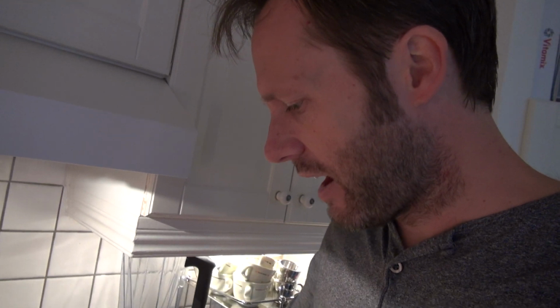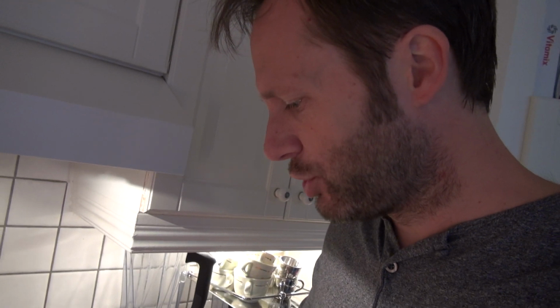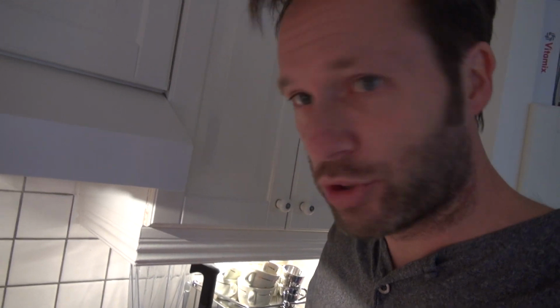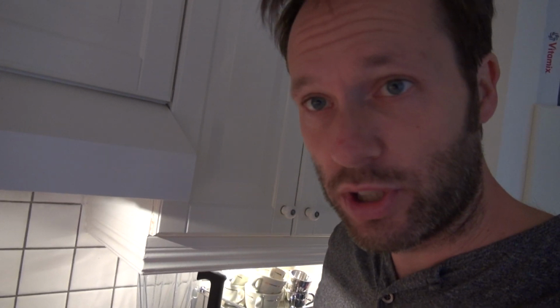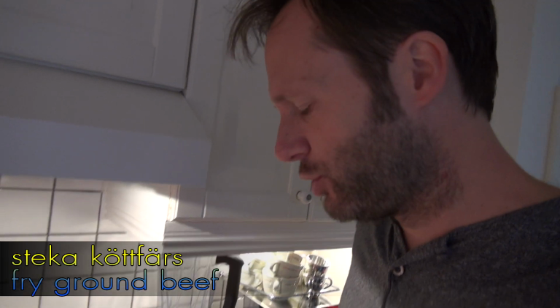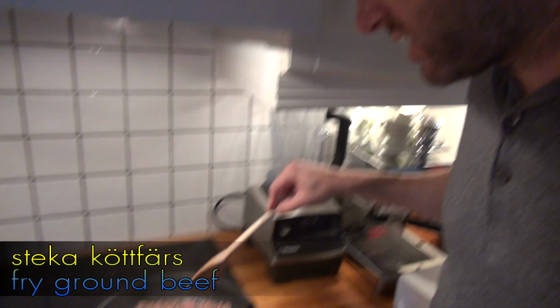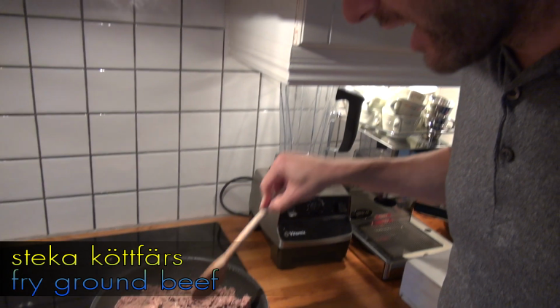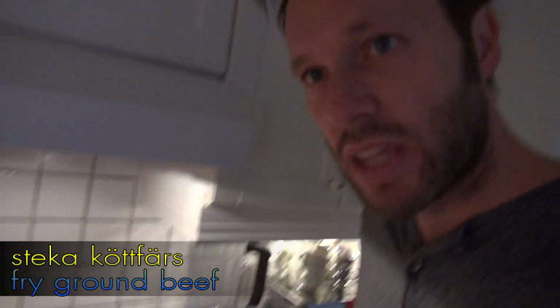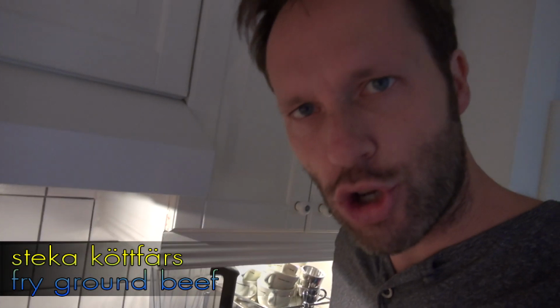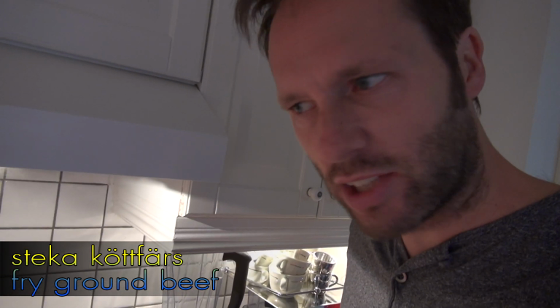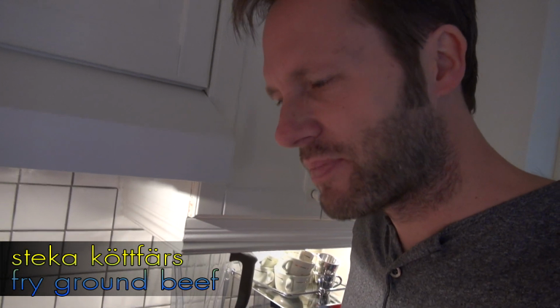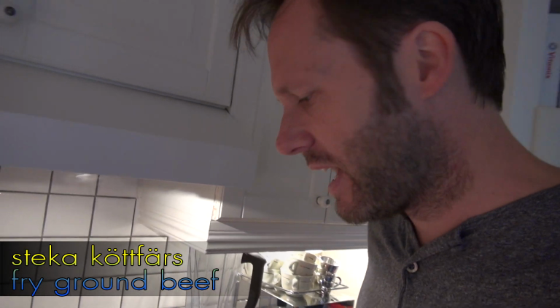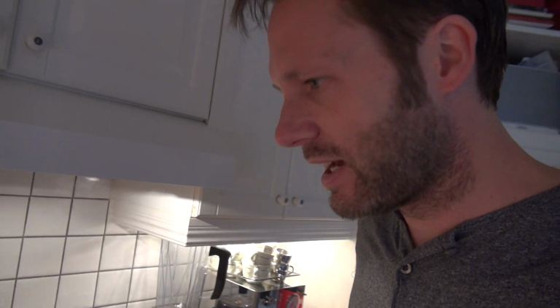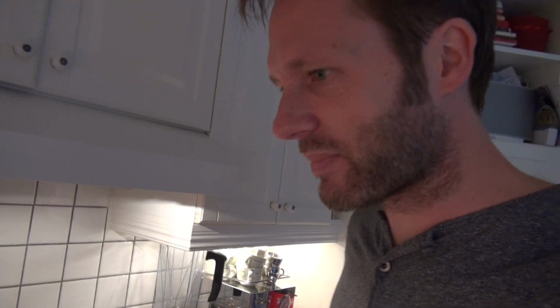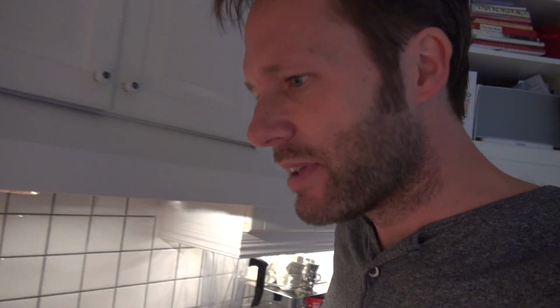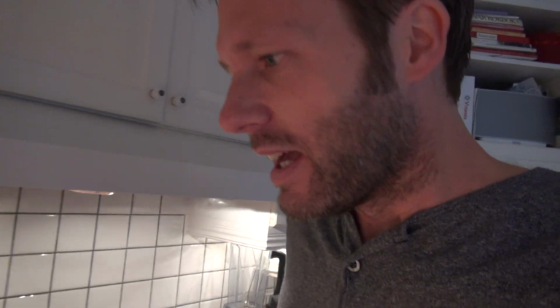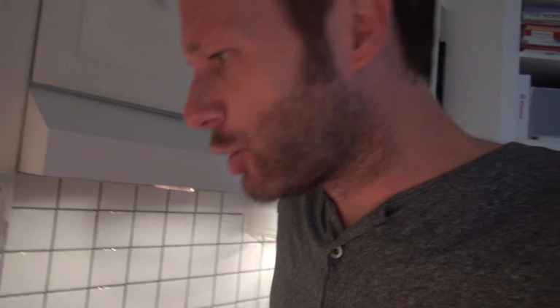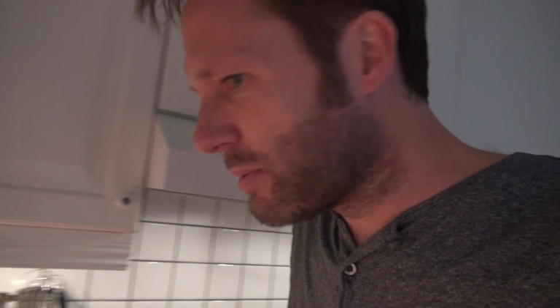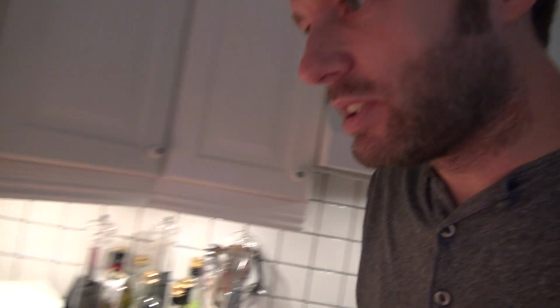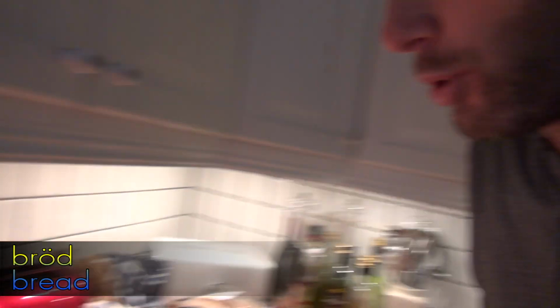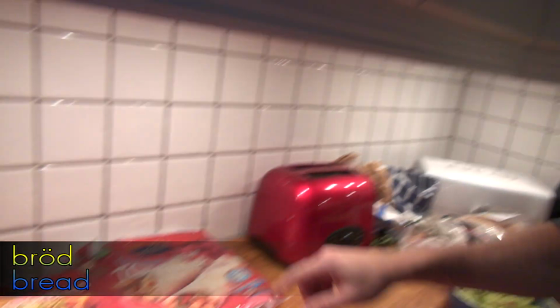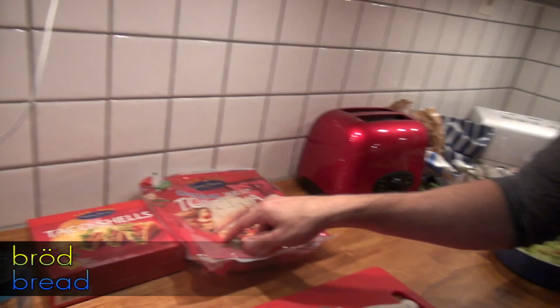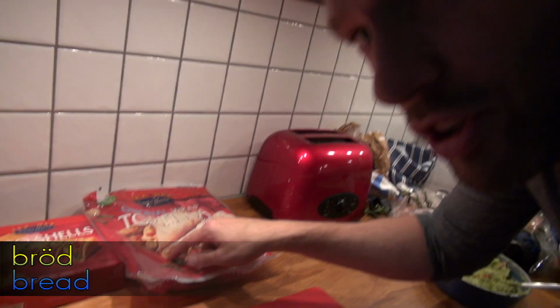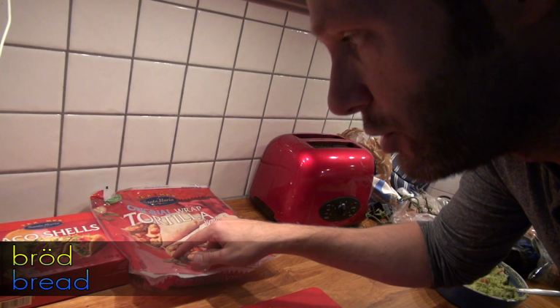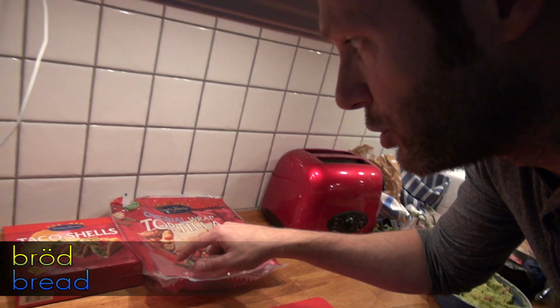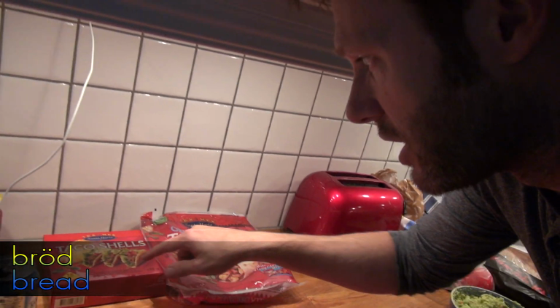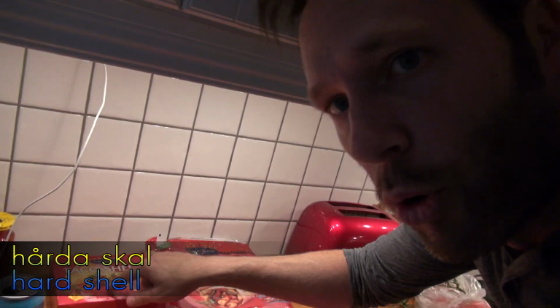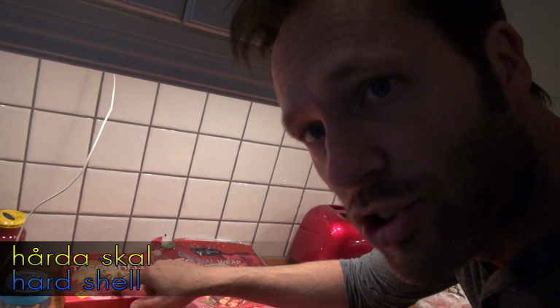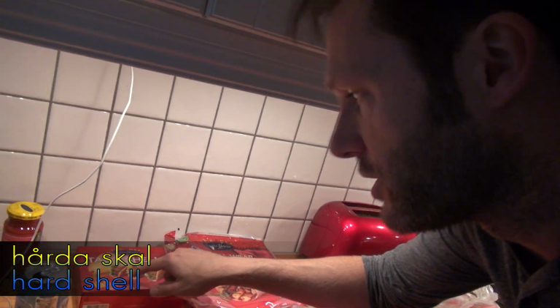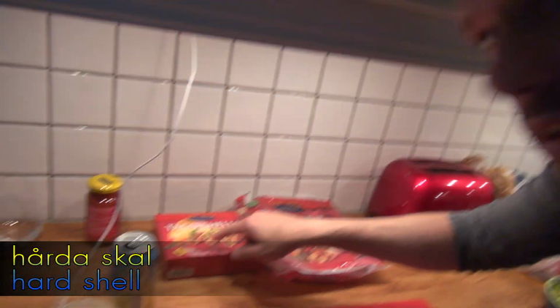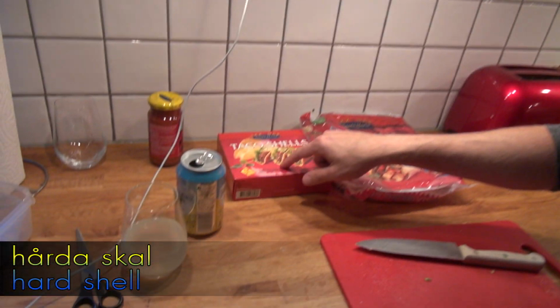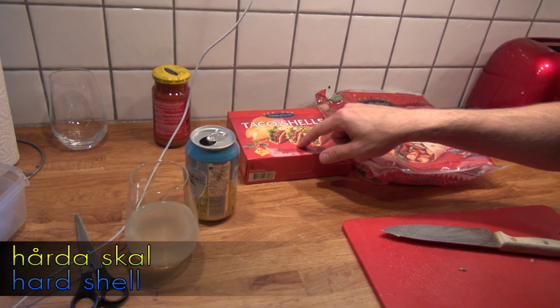What you do for a Taco is that you steka Köttfärs. And included in the meal is of course bröd. You can use hårda skal as well, as you can see over here.